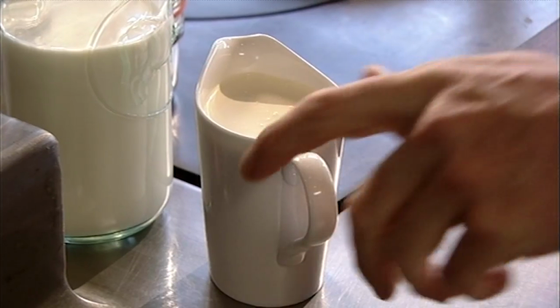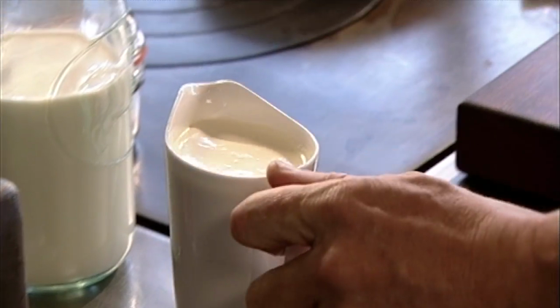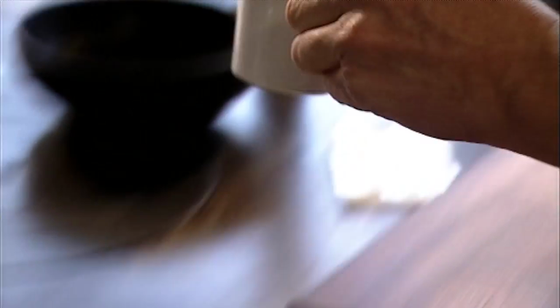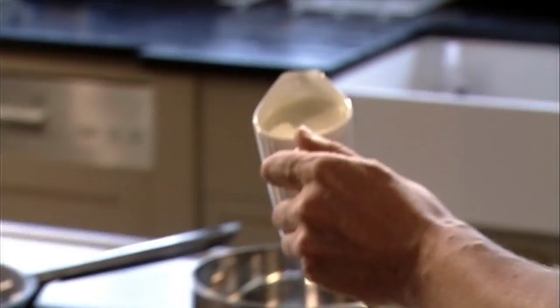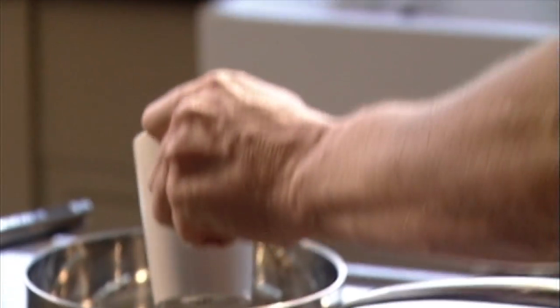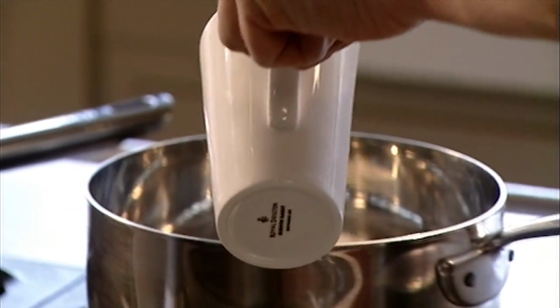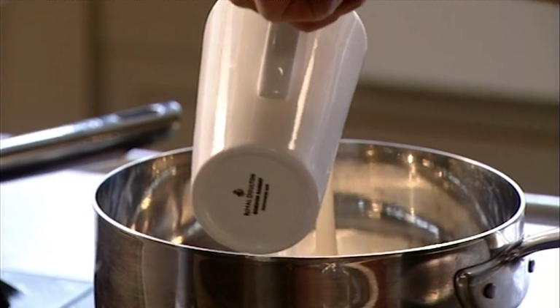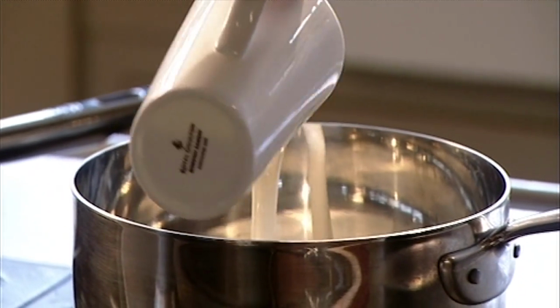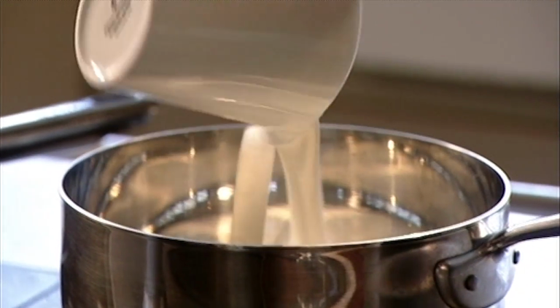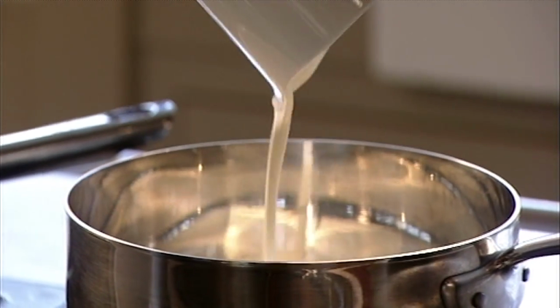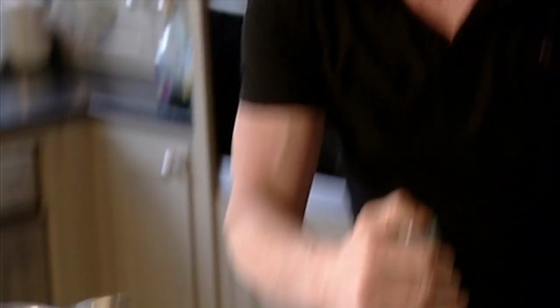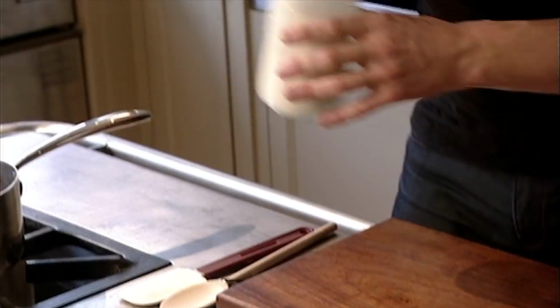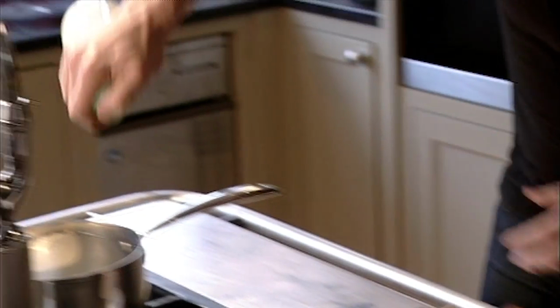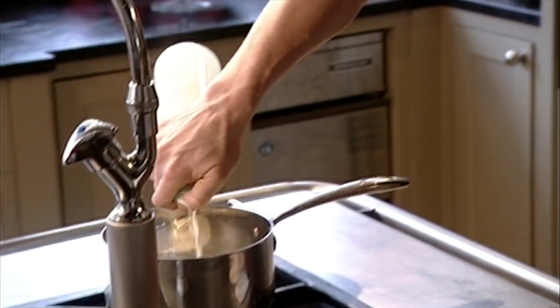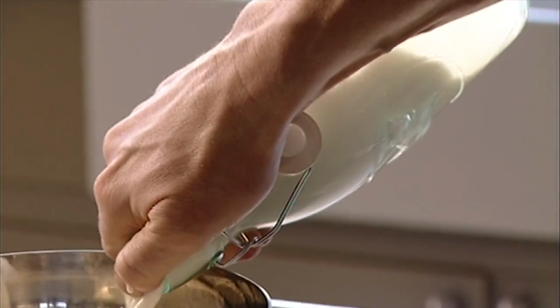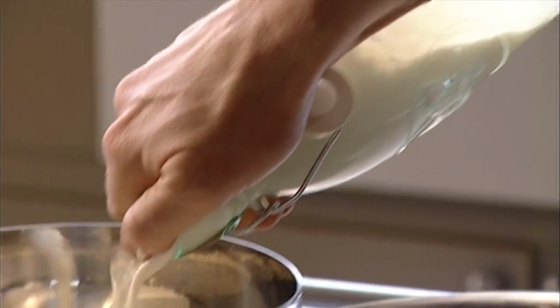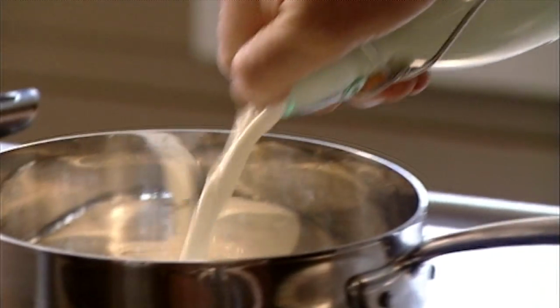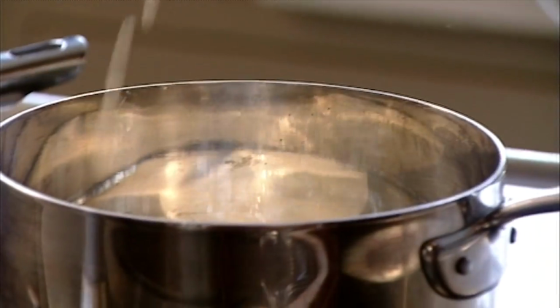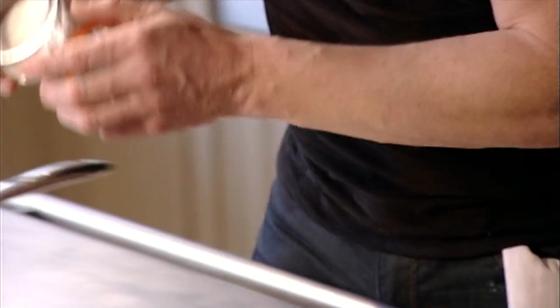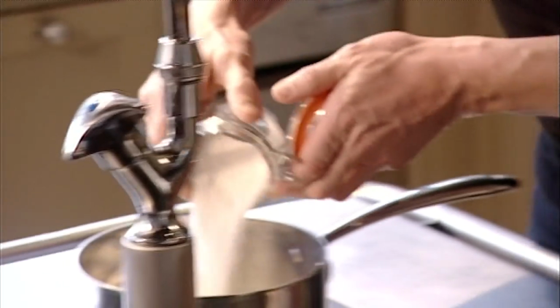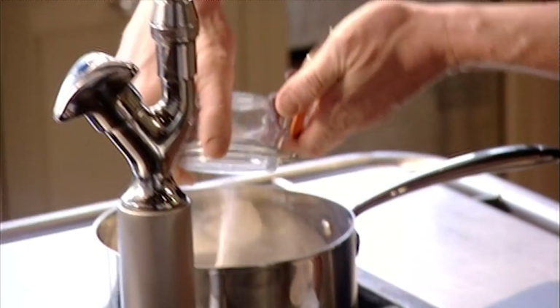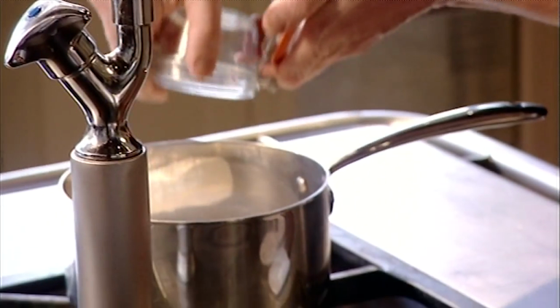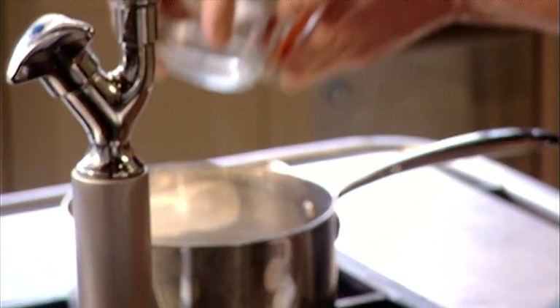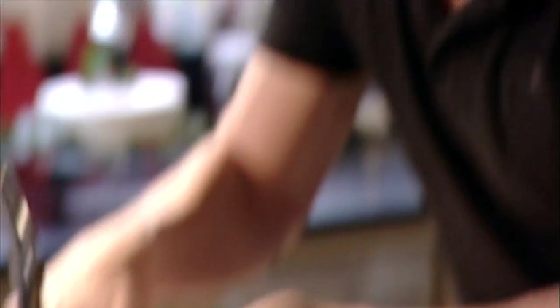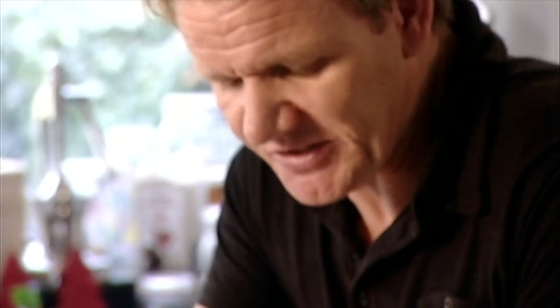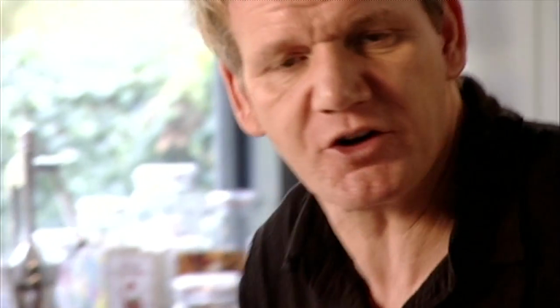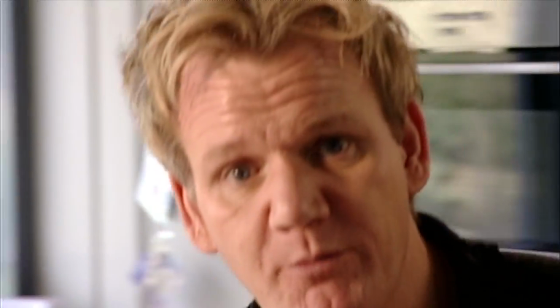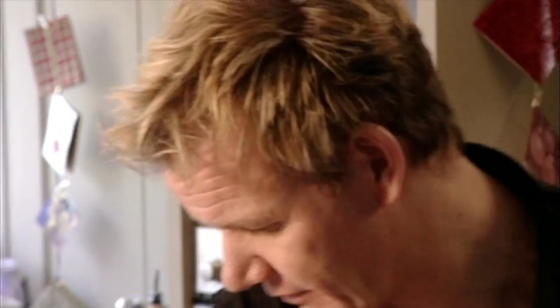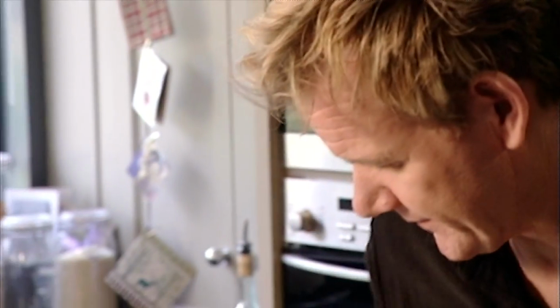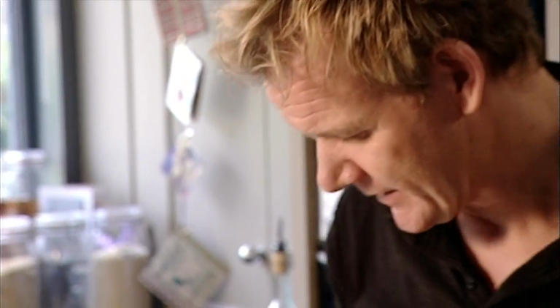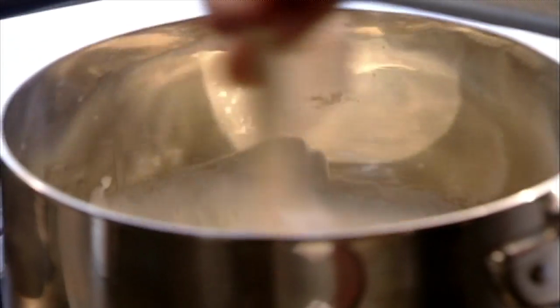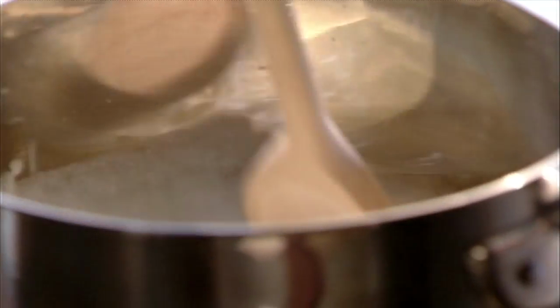First add 250 milliliters of cream to a pan, then pour in 50 mils of milk and add 50 grams of caster sugar. Add the sugar in early because it stops the milk and cream from boiling over. Give that a little stir.